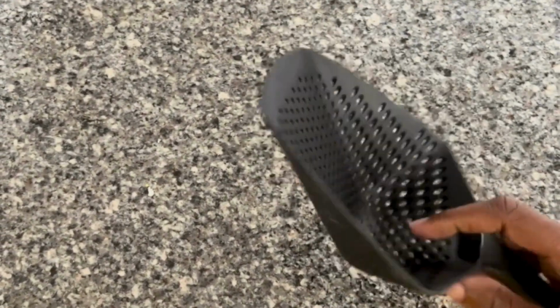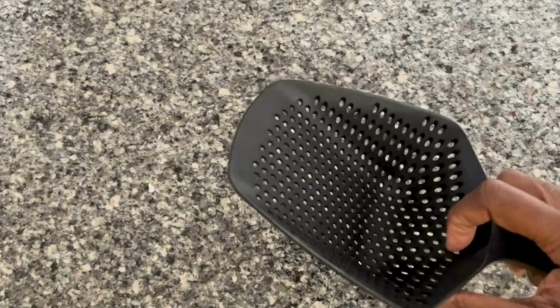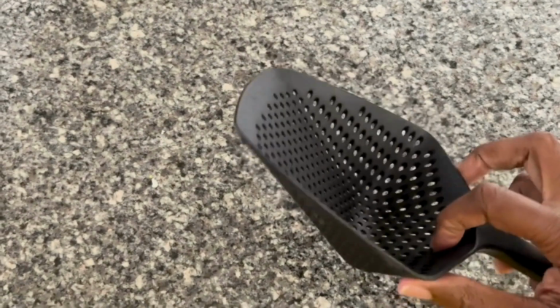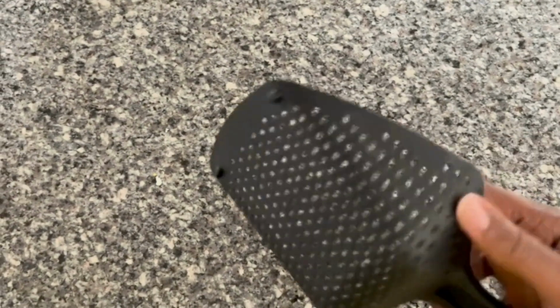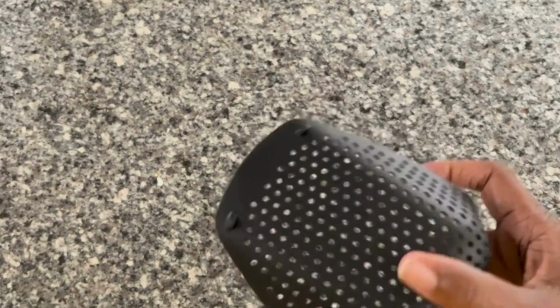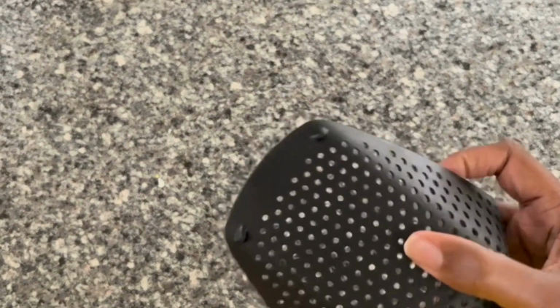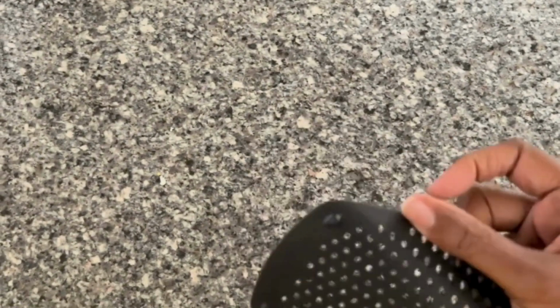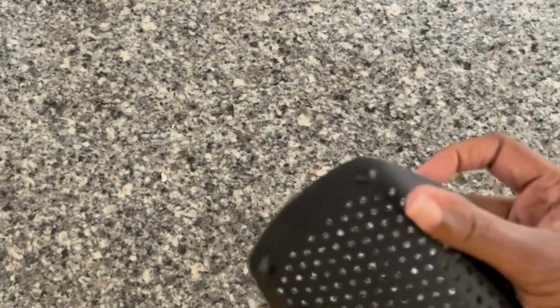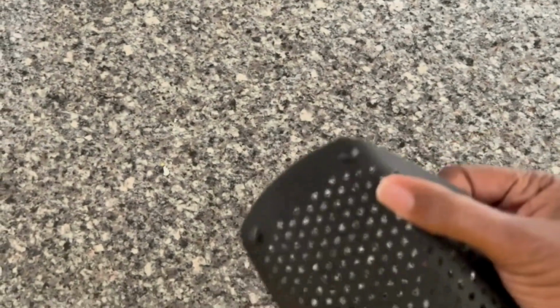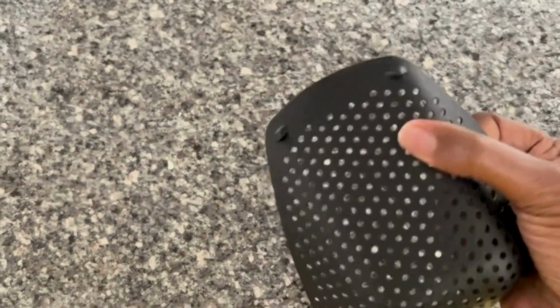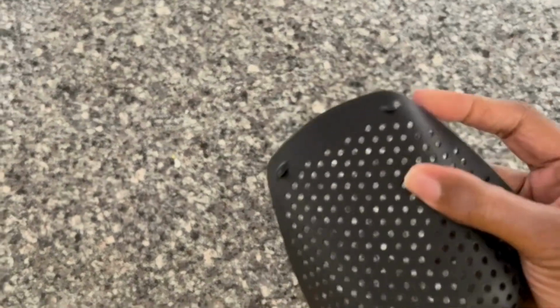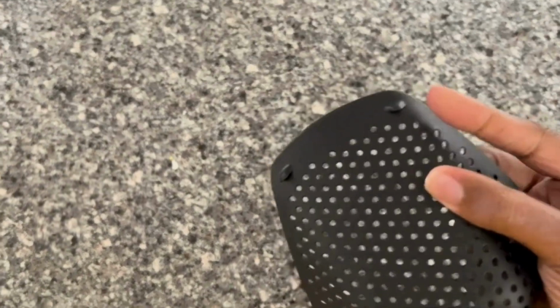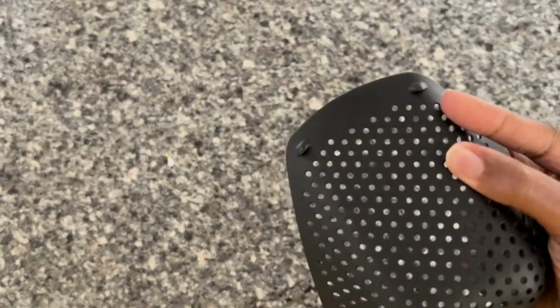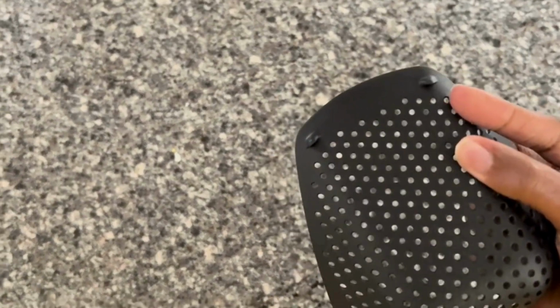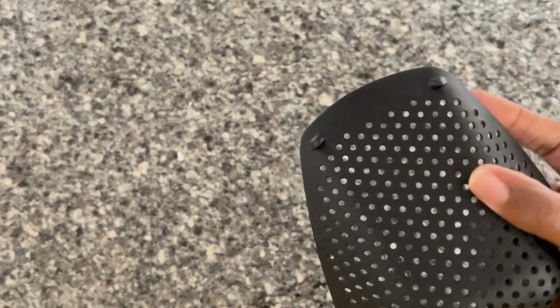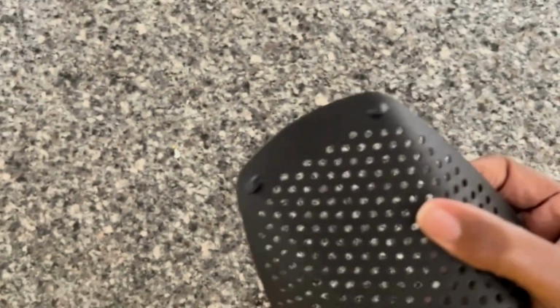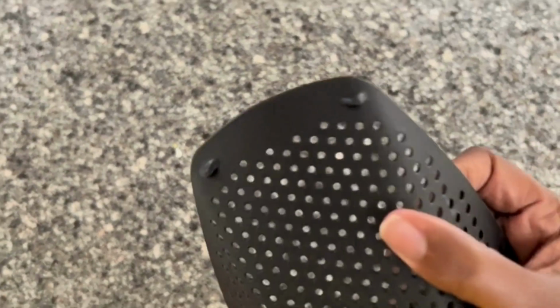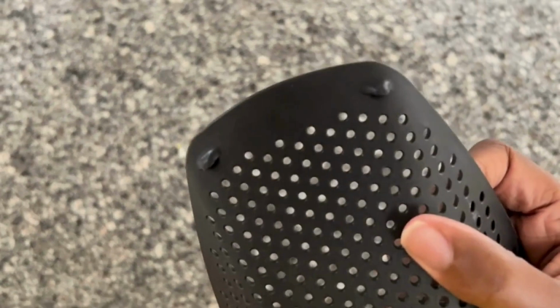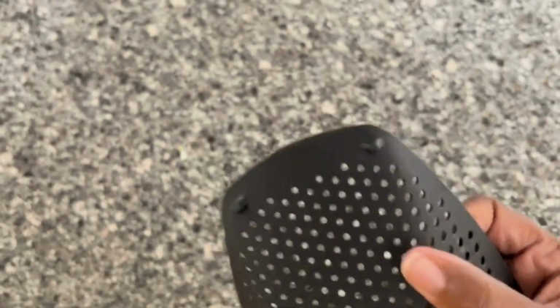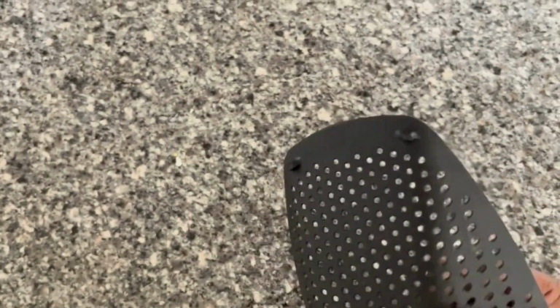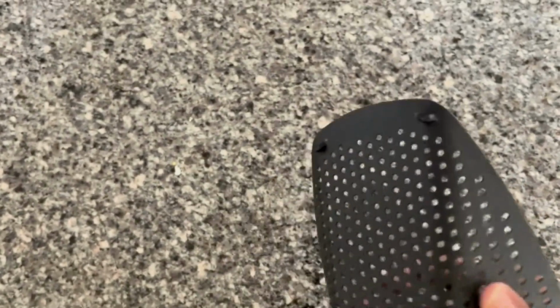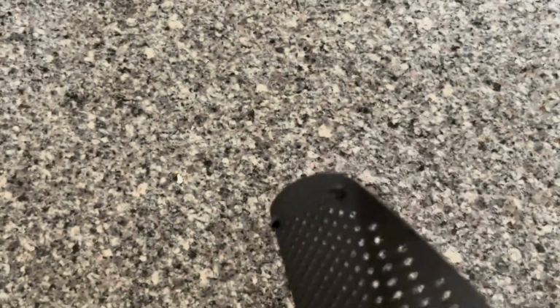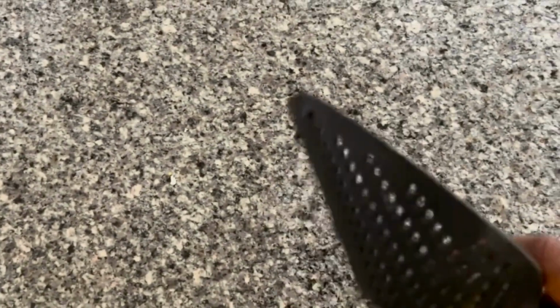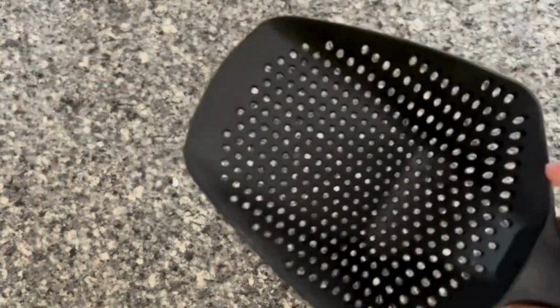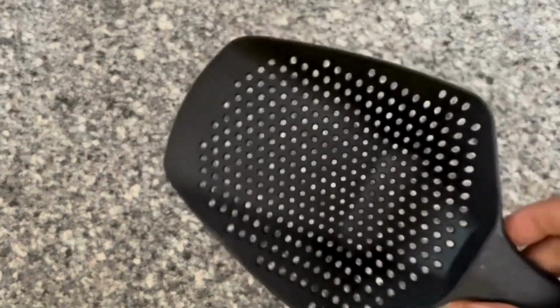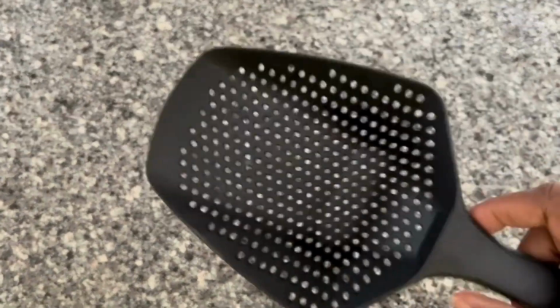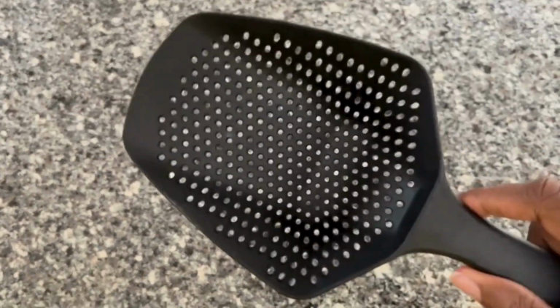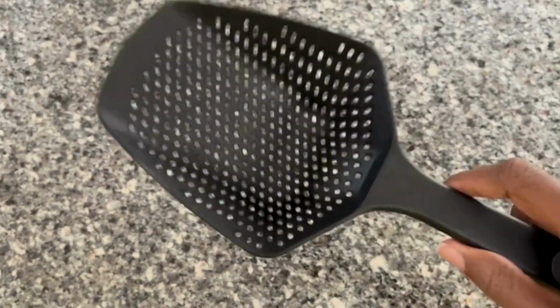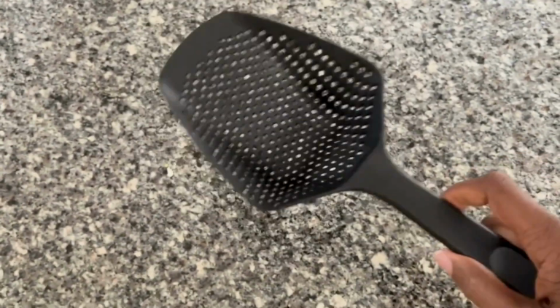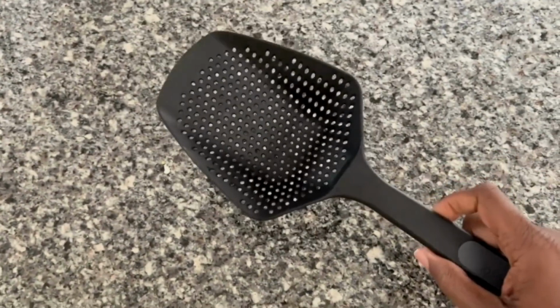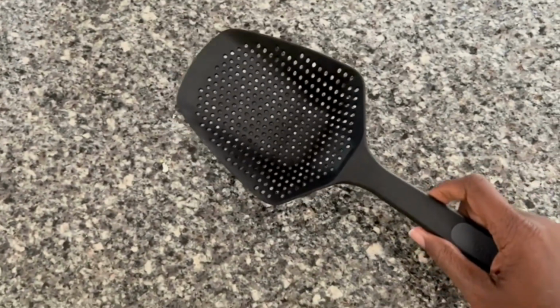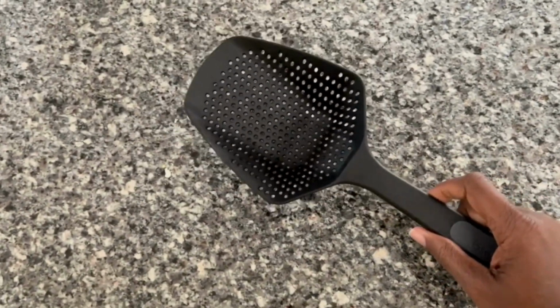You have these hooks in the back here that will allow it to rest right on top of the pot and not fall in. Let me show you how it works.